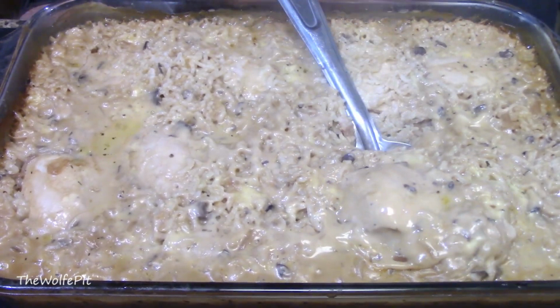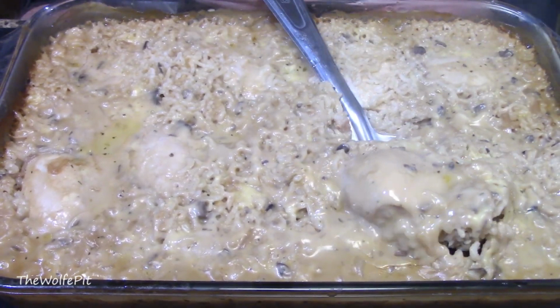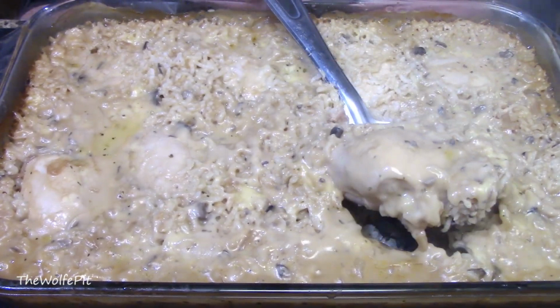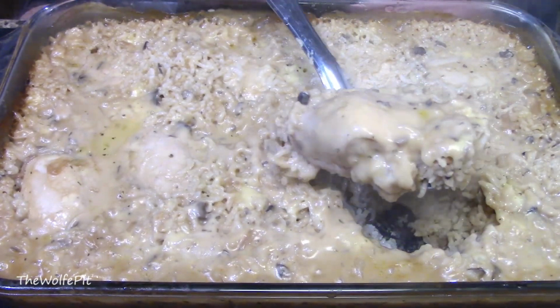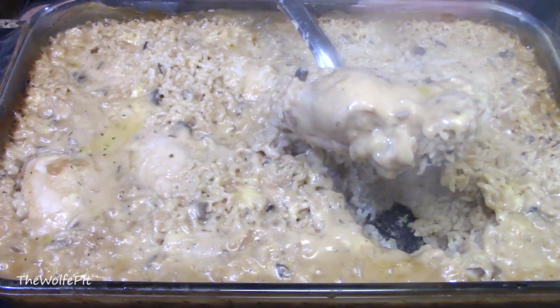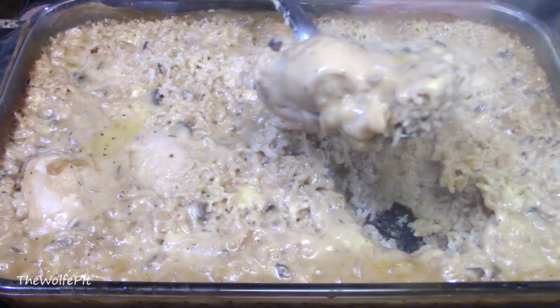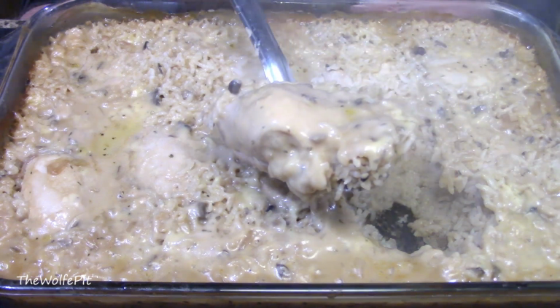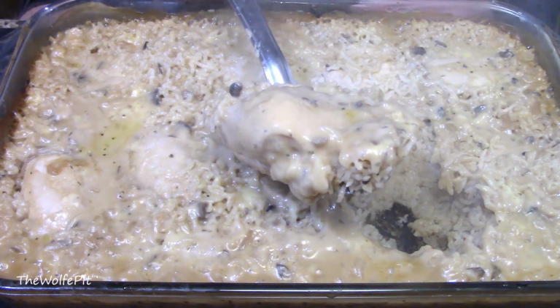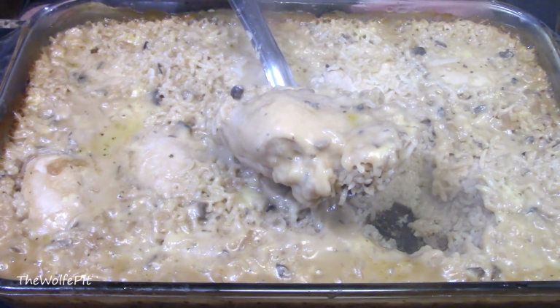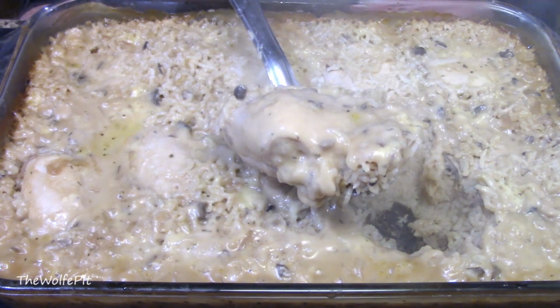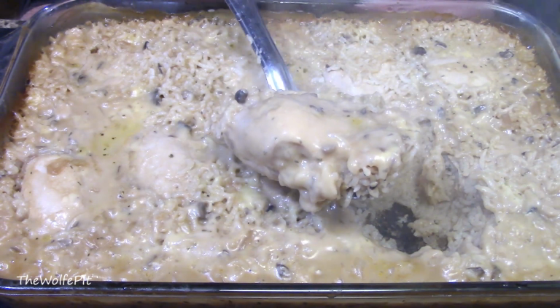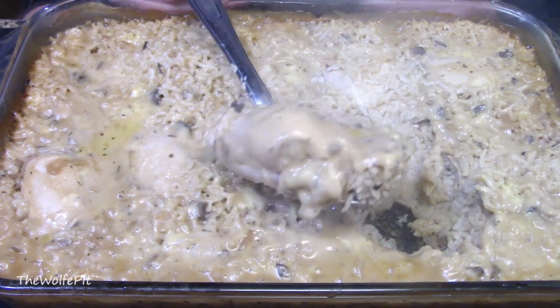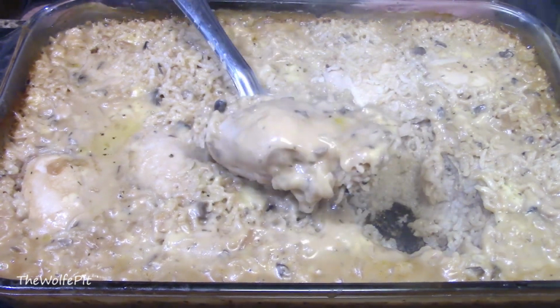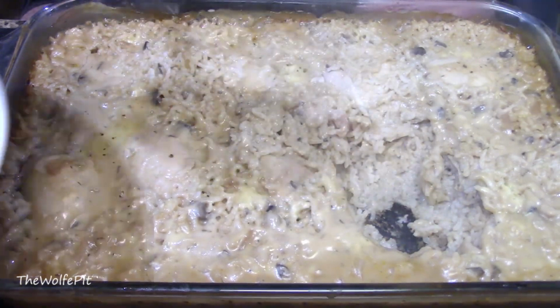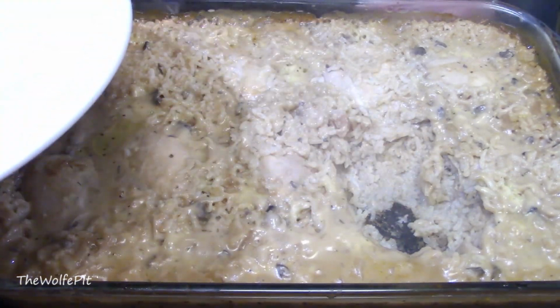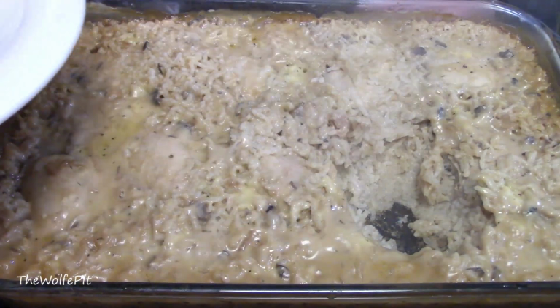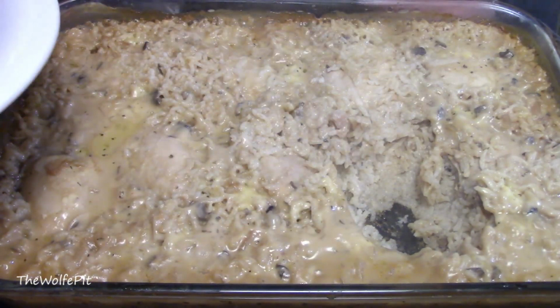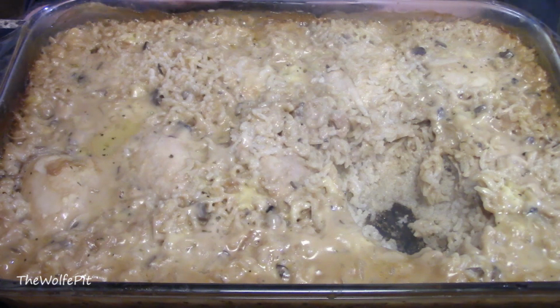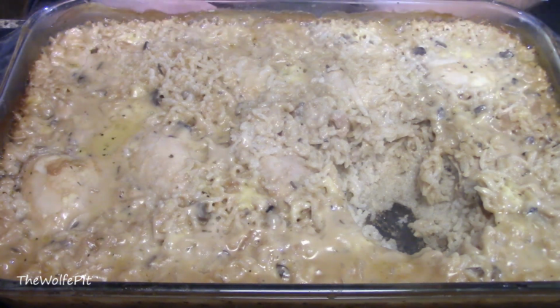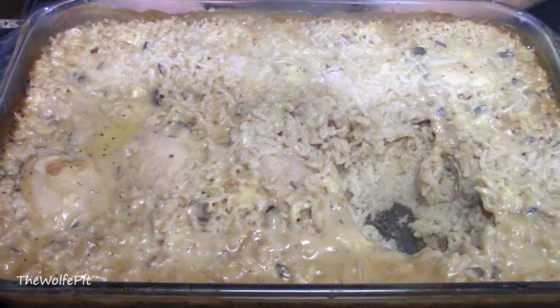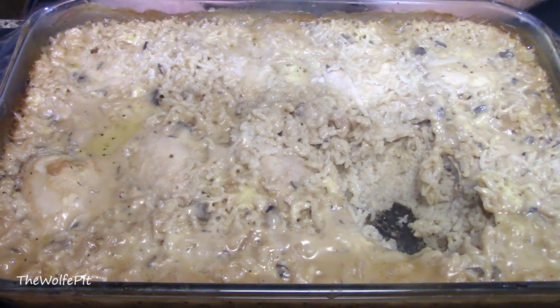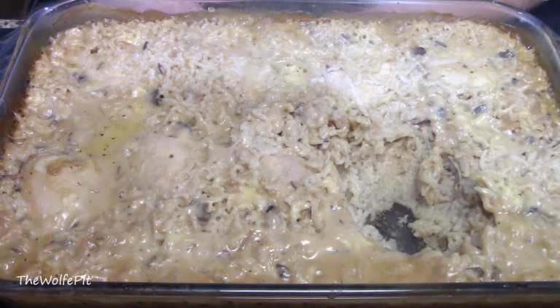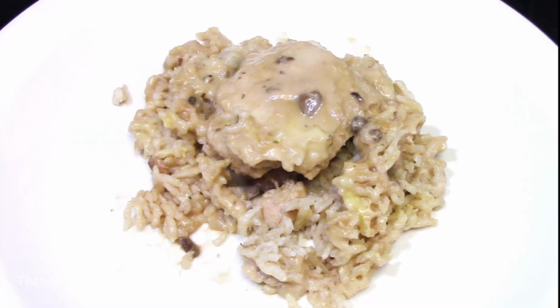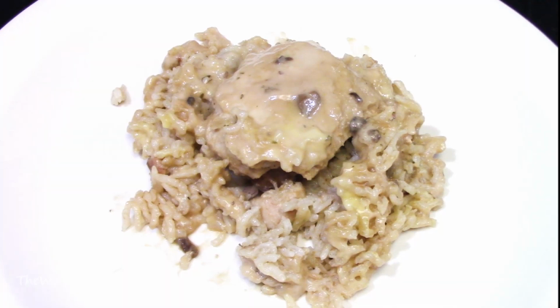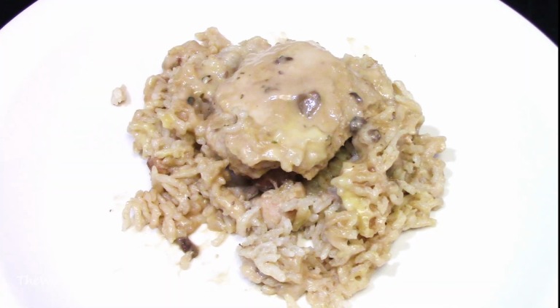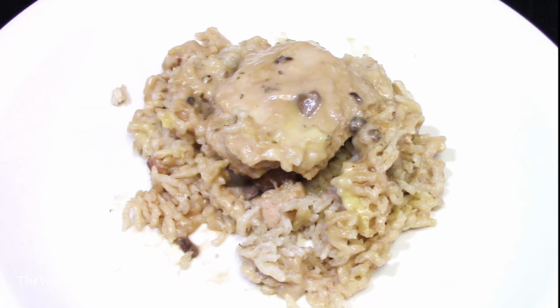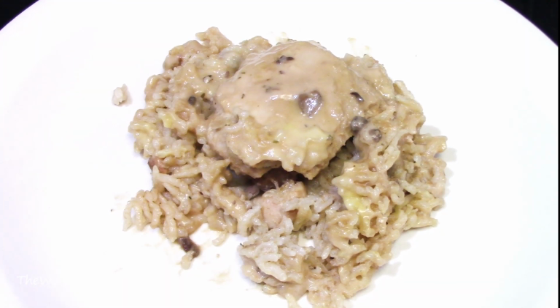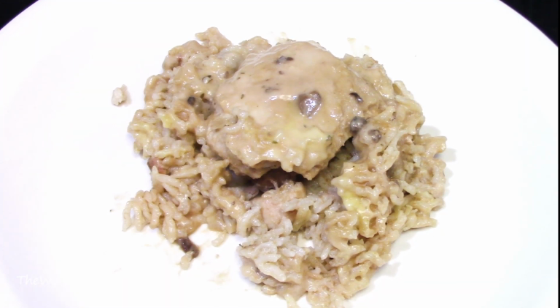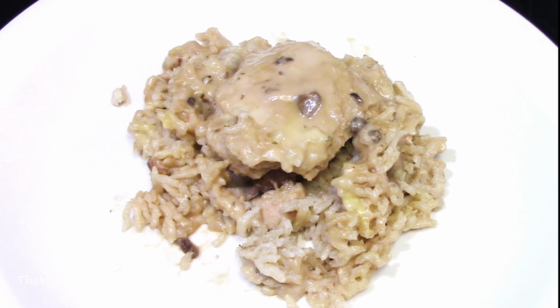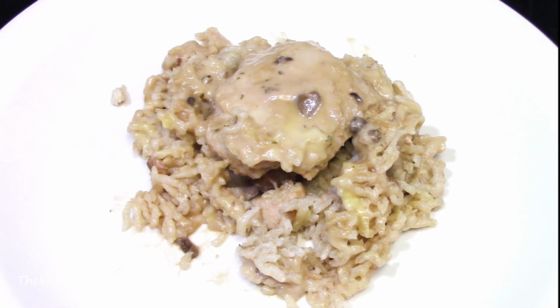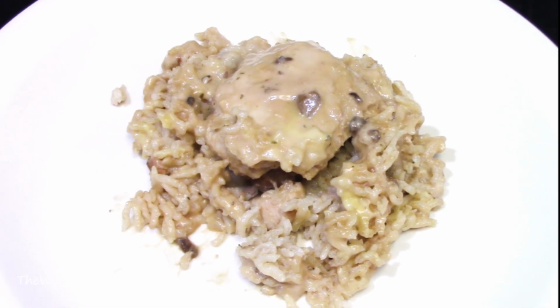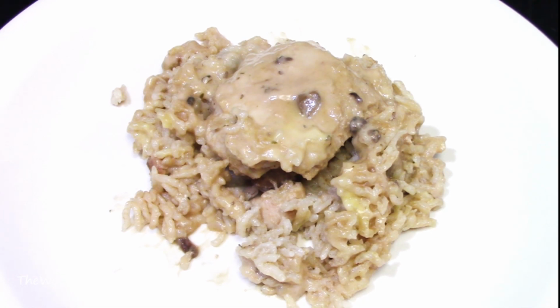But I couldn't wait any longer — I had to dig in right away. And if you wanted to add some vegetables, you could, but I wouldn't add them in the beginning or they're going to simply turn to mush. I'd add them at the halfway point. But then if you do that, it's no longer no peak chicken, because you've got to peak to add the vegetables.